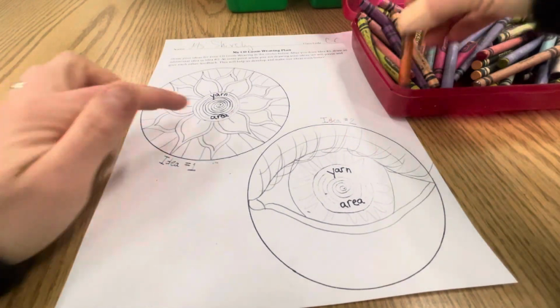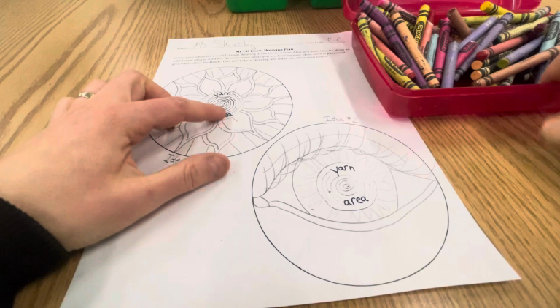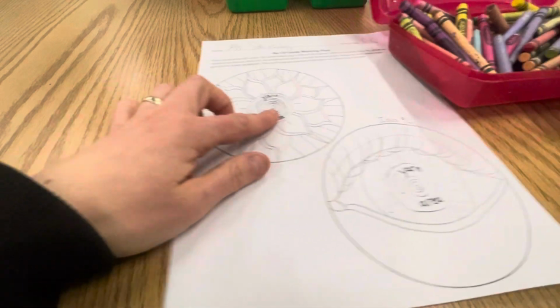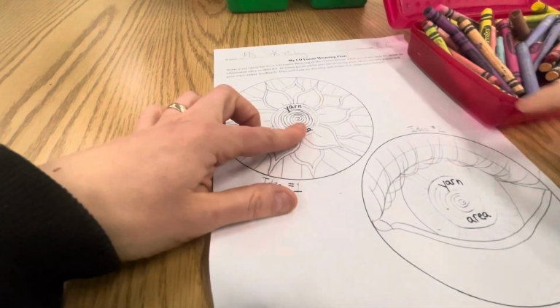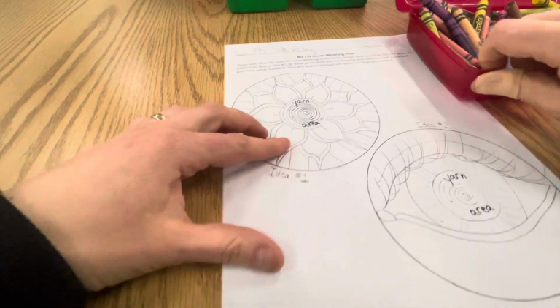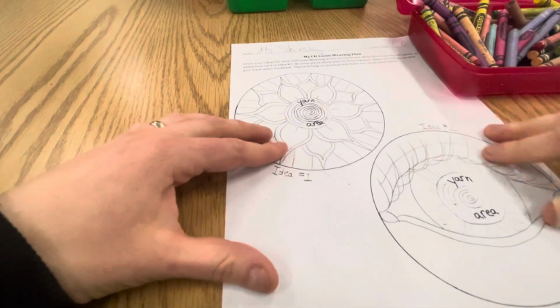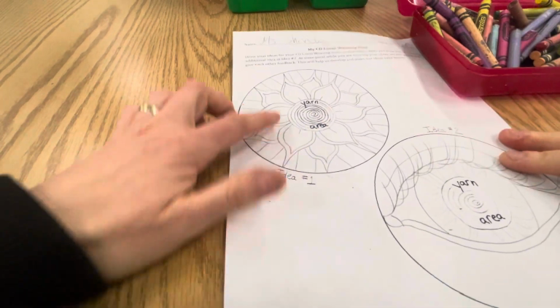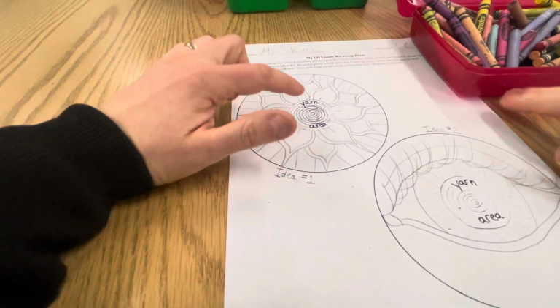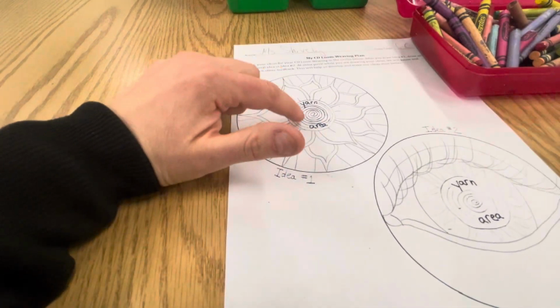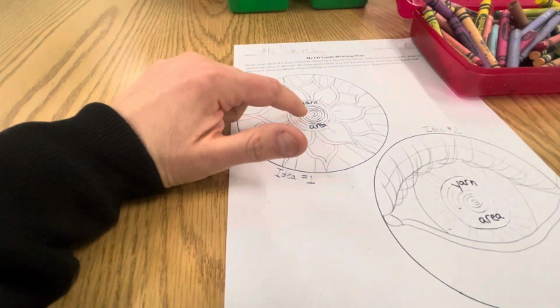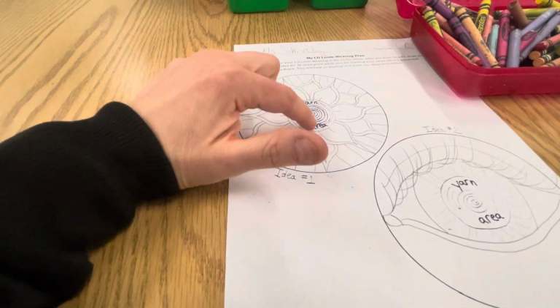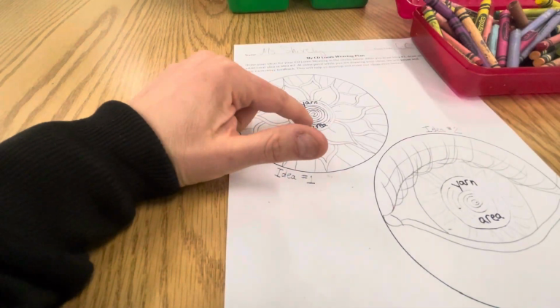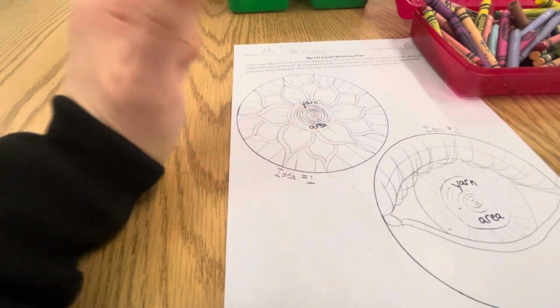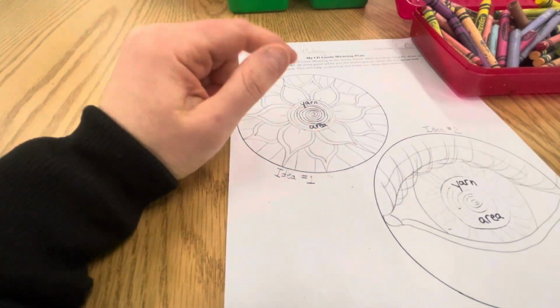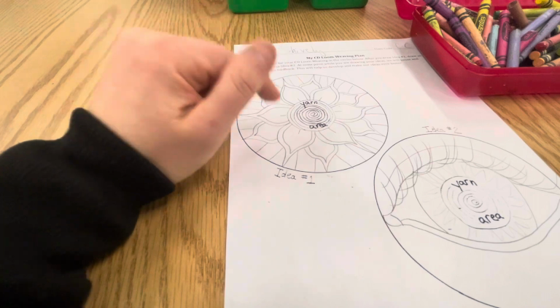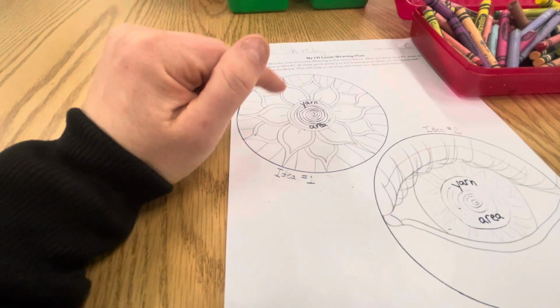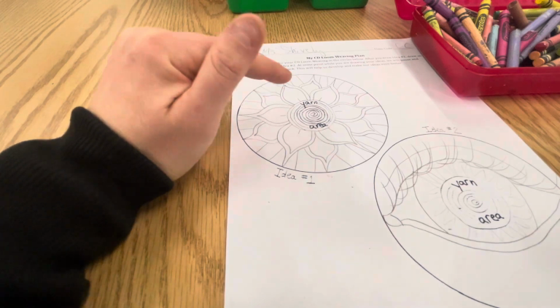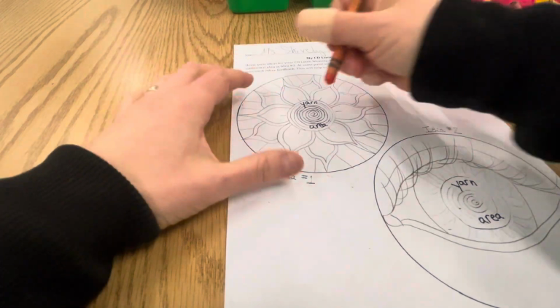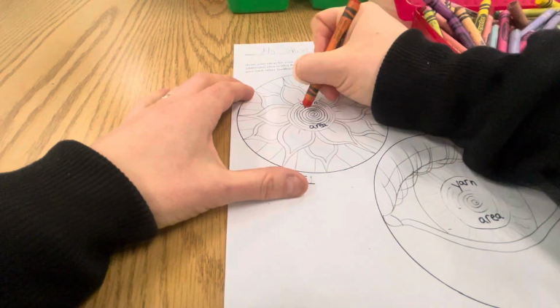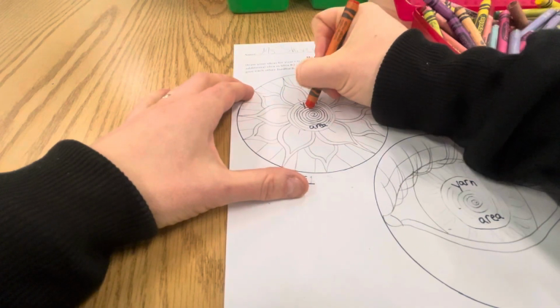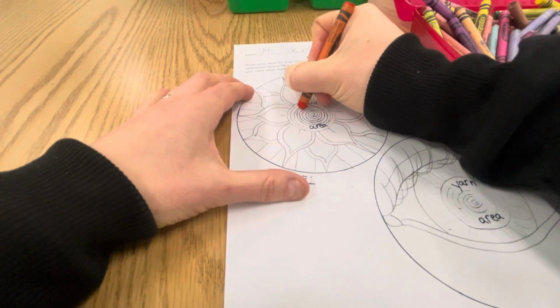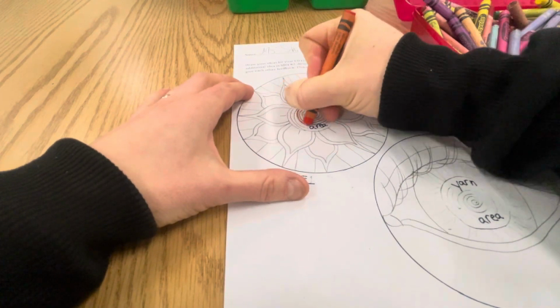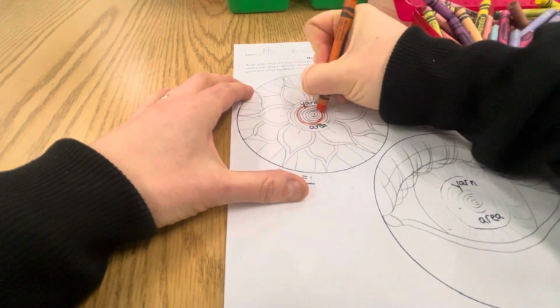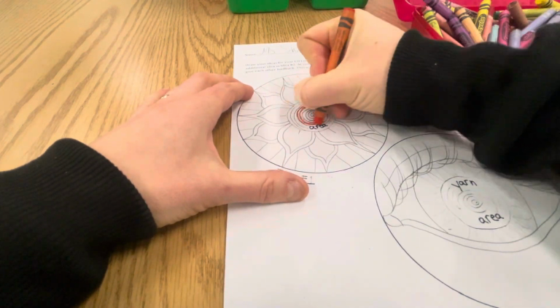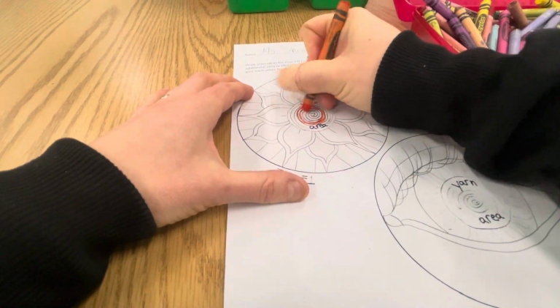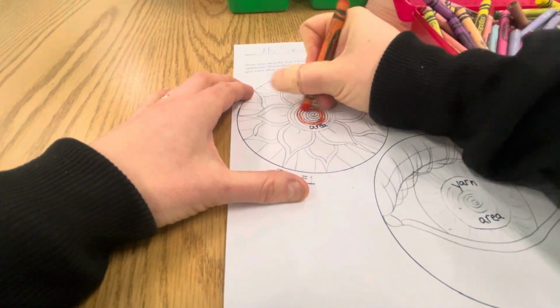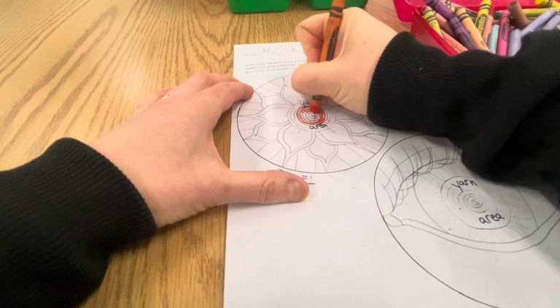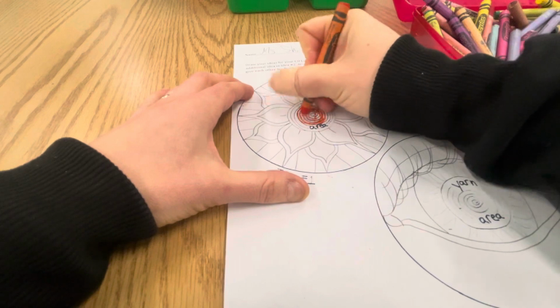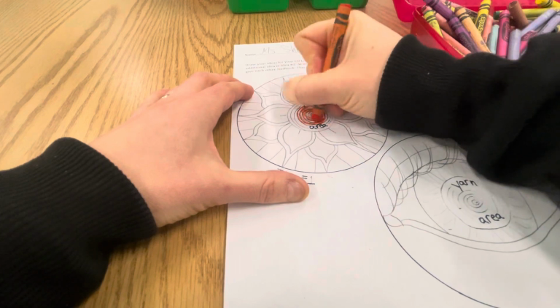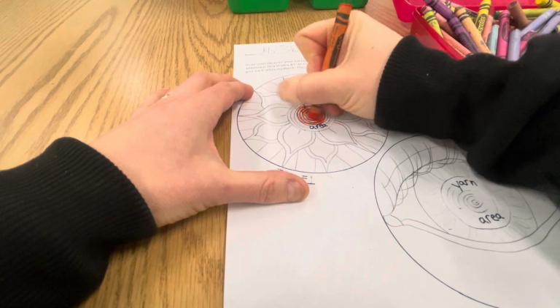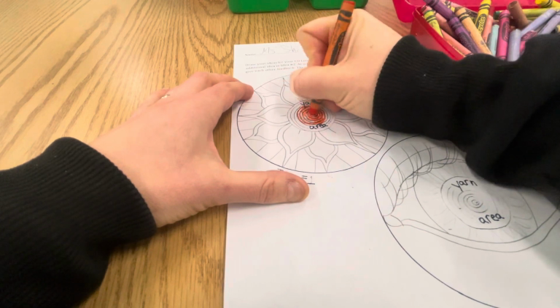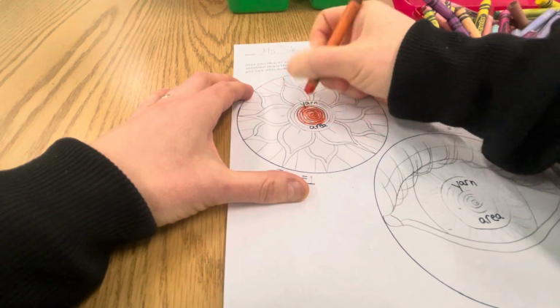When you're coloring the yarn area on your CD Loom Weaving Plan, you can choose up to two colors of yarn. So limit it to that and color where you want that specific color.